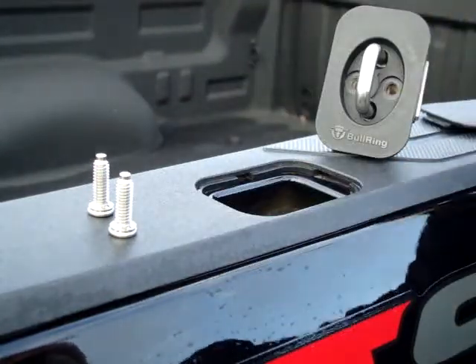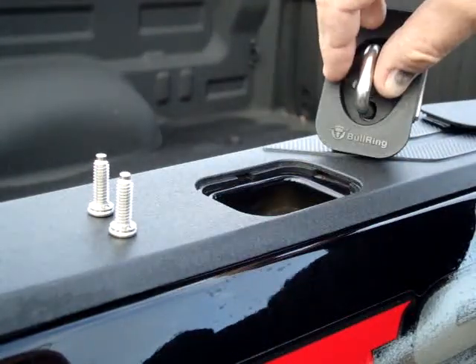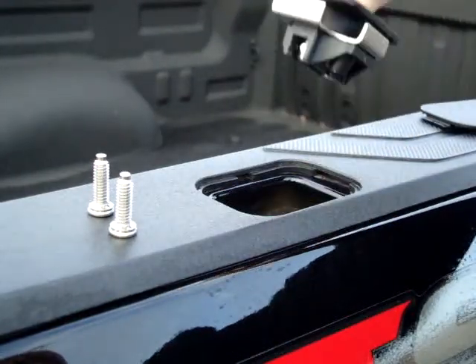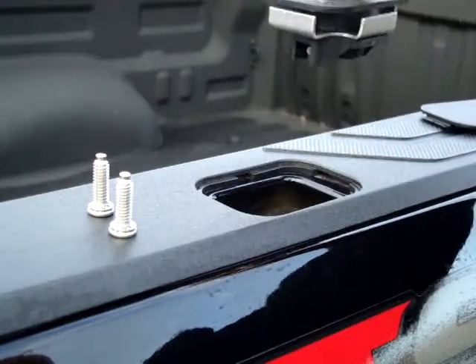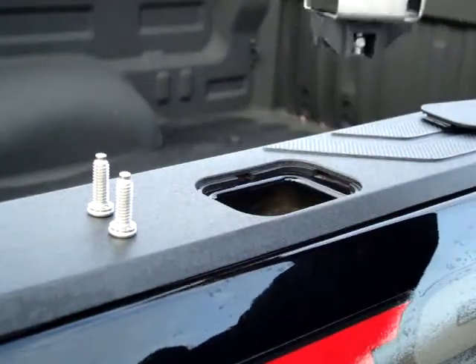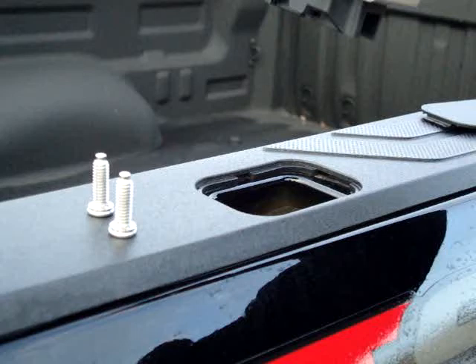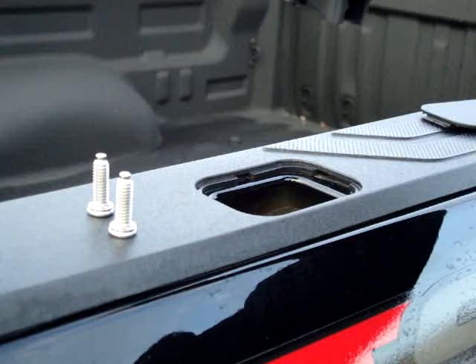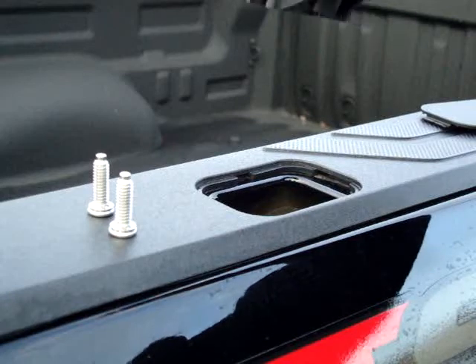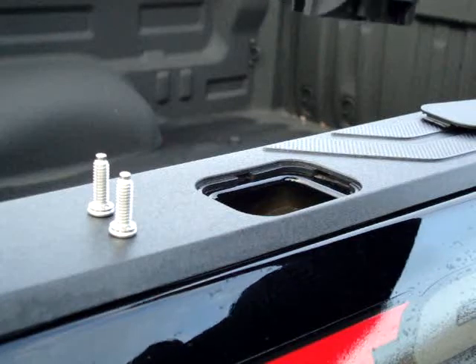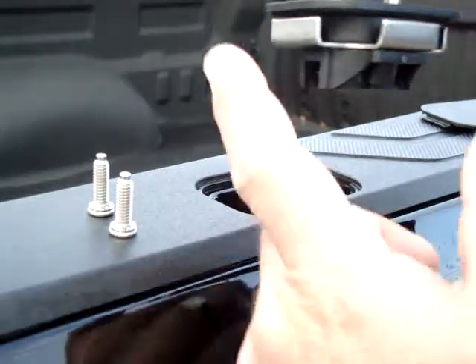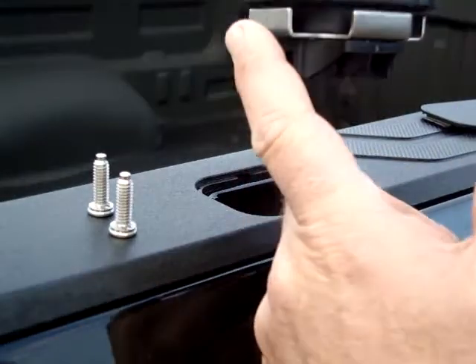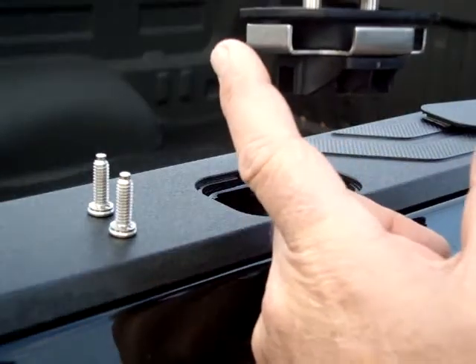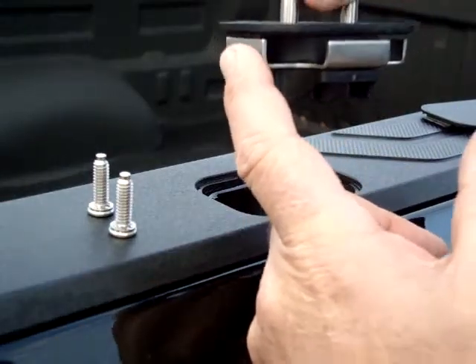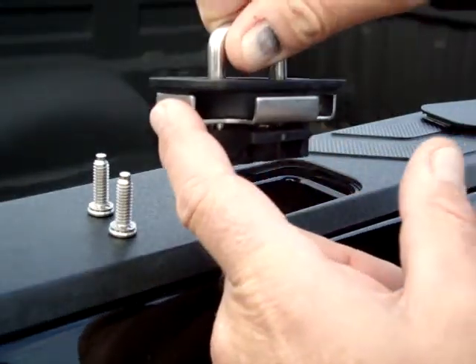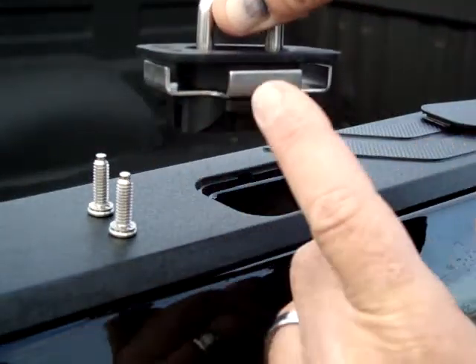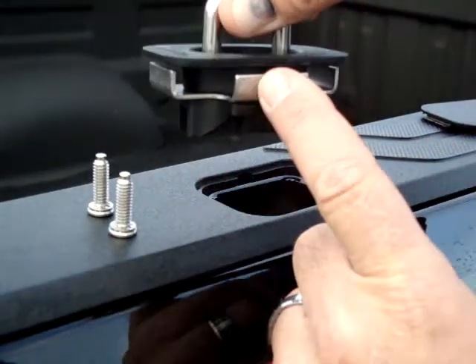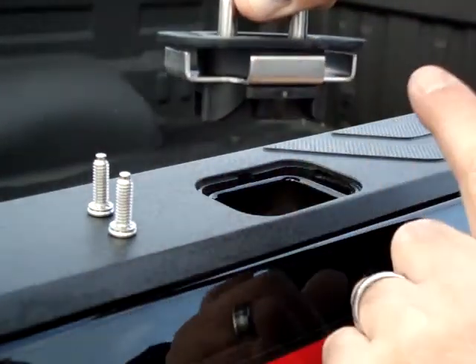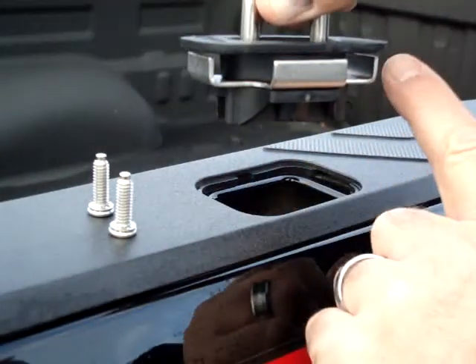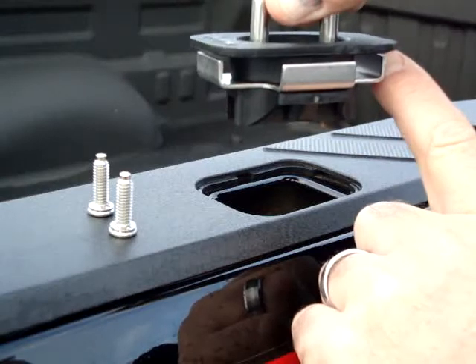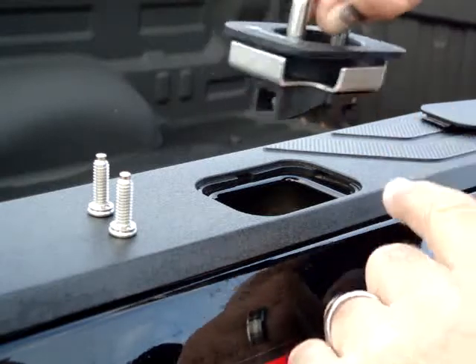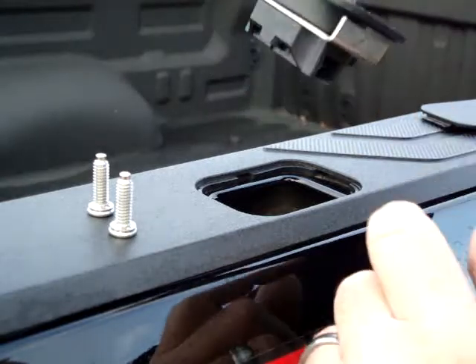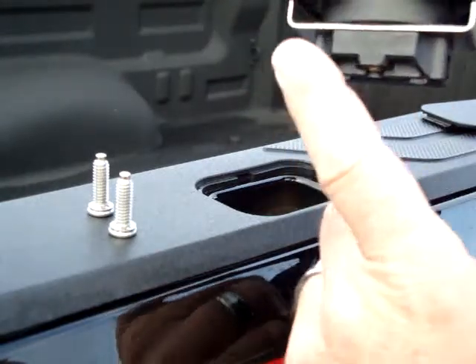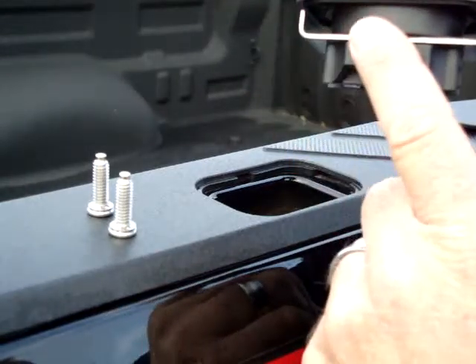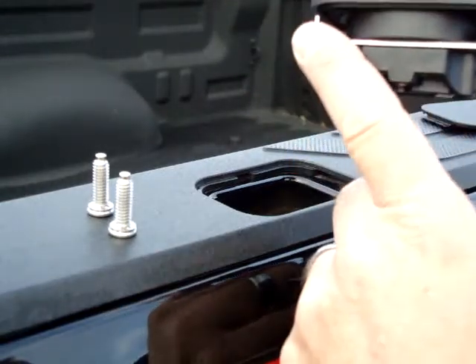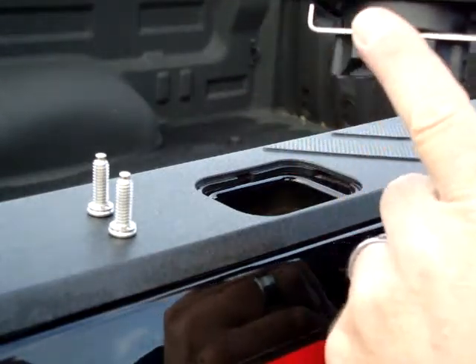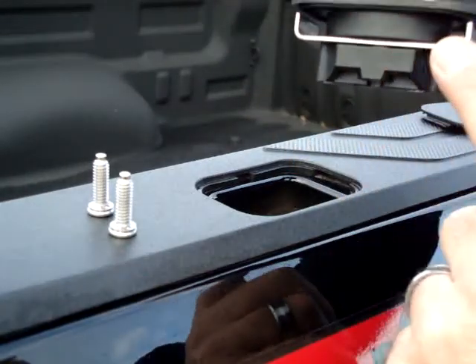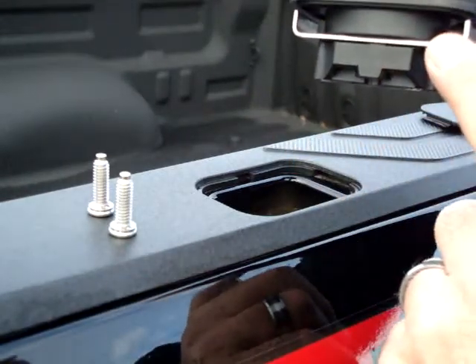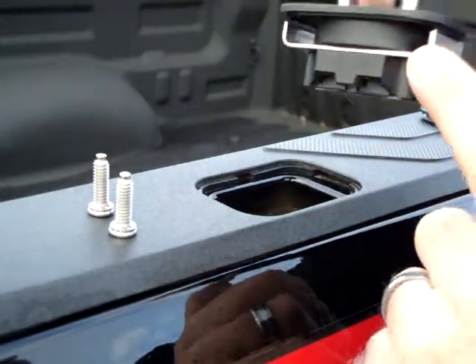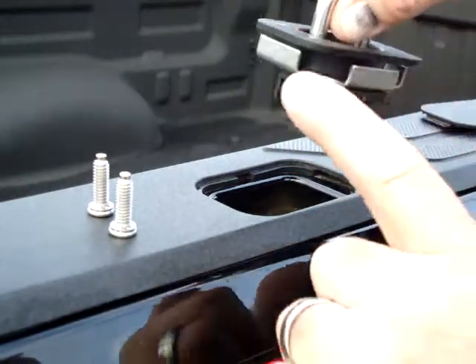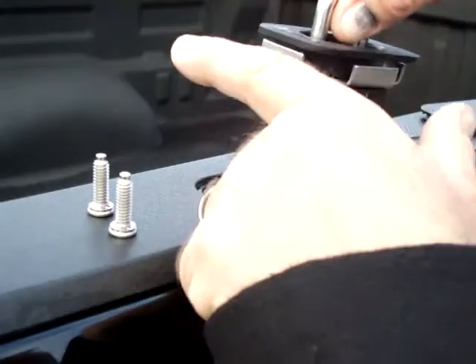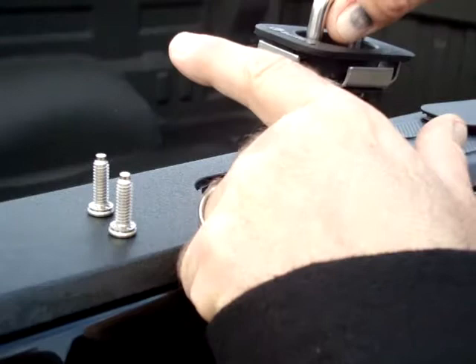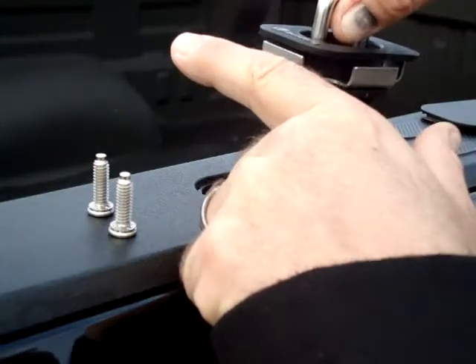As you look at the bottom of the Tundra bull ring, you see there's three sides here that grasp the truck, but there's nothing on the inside. This inside flush area always goes towards the inside of the bed.